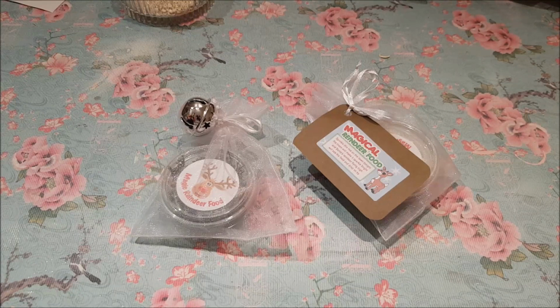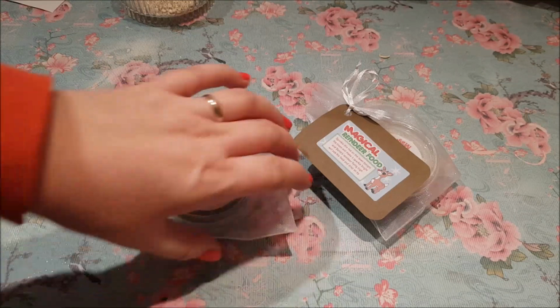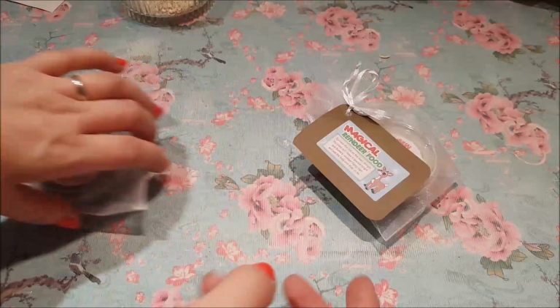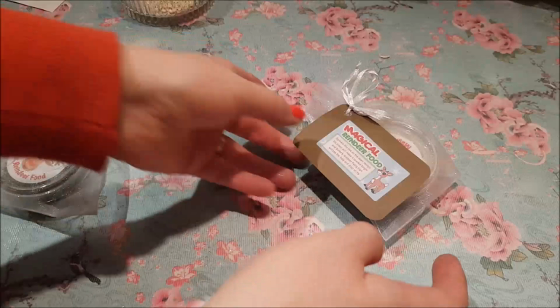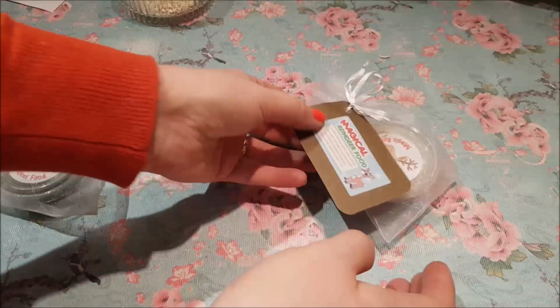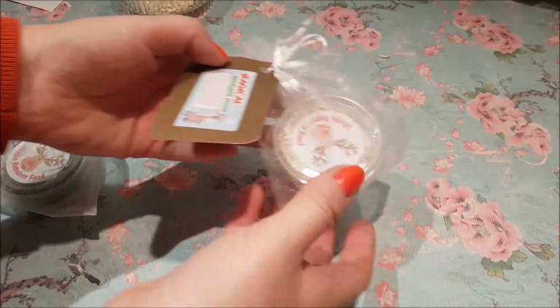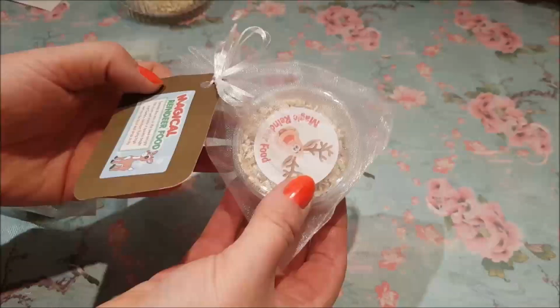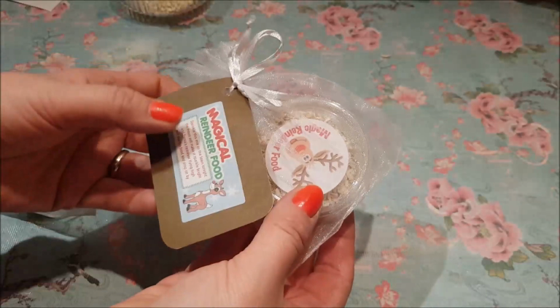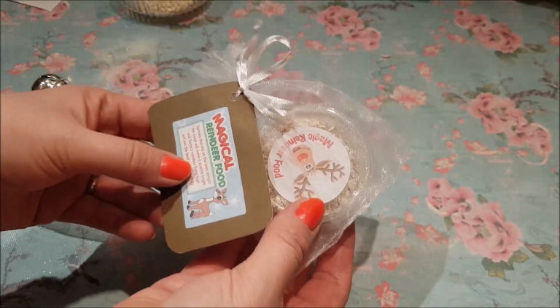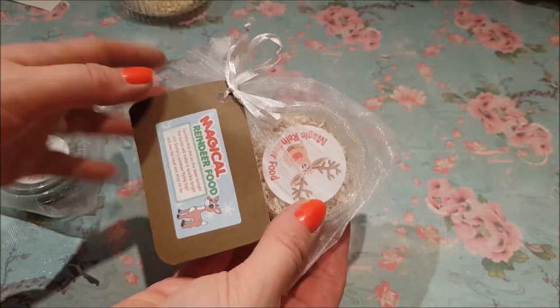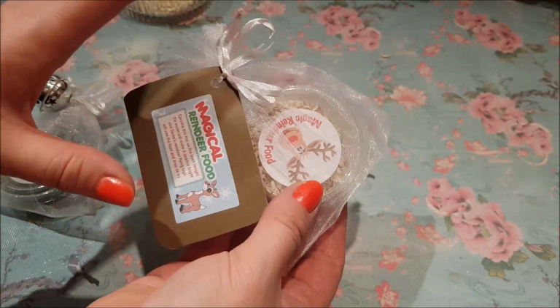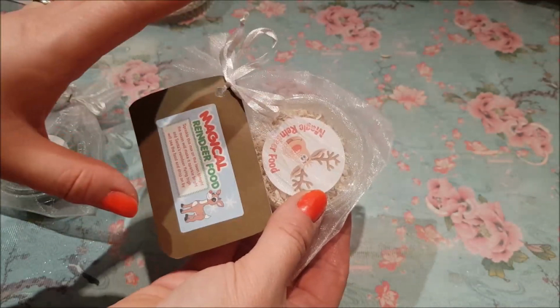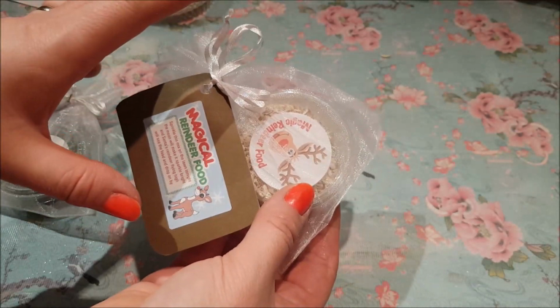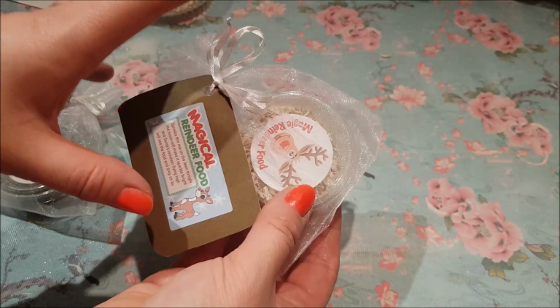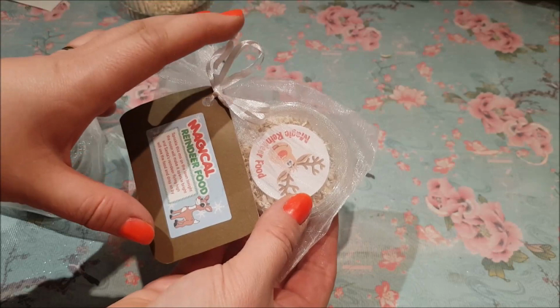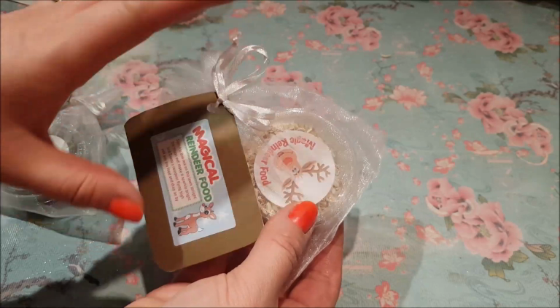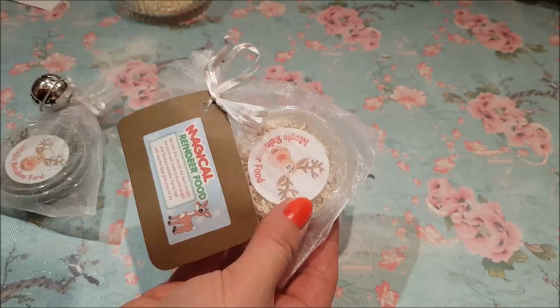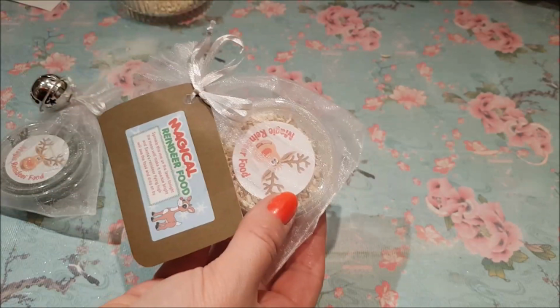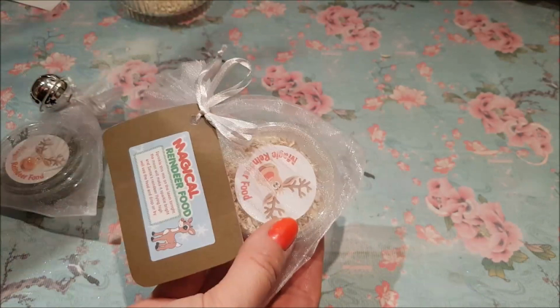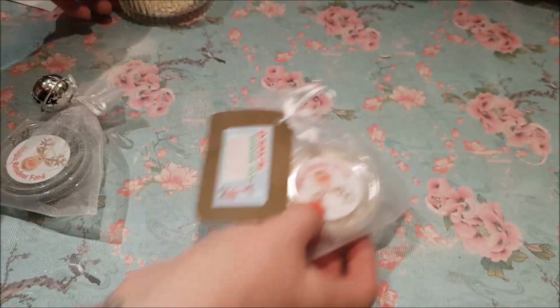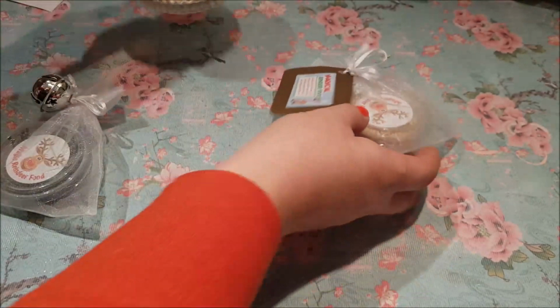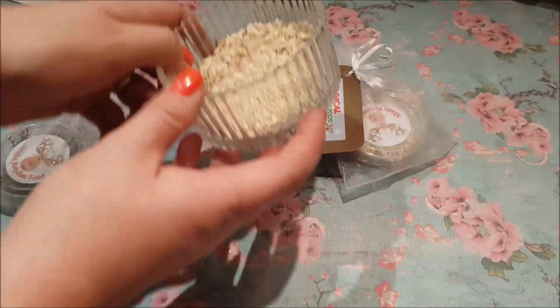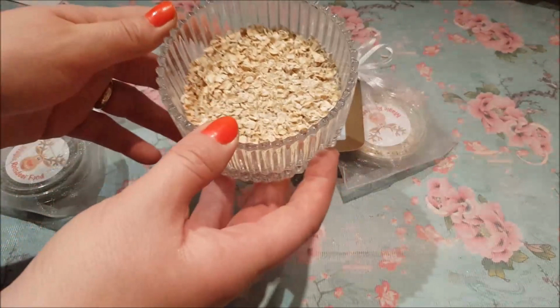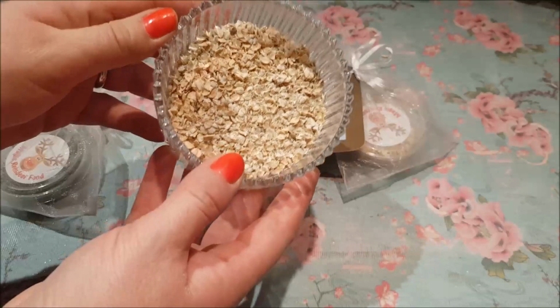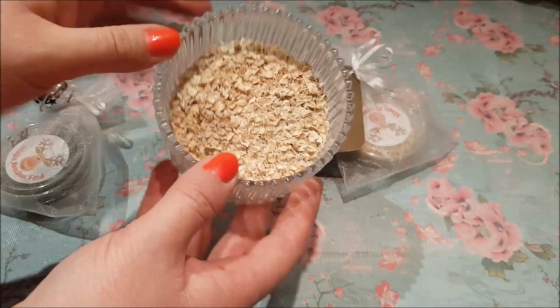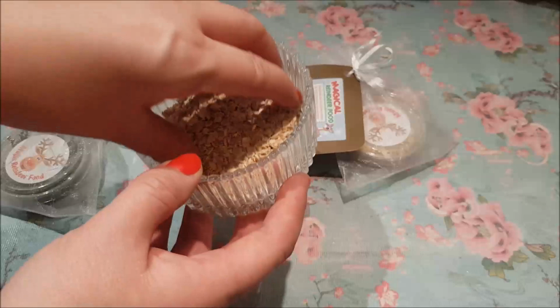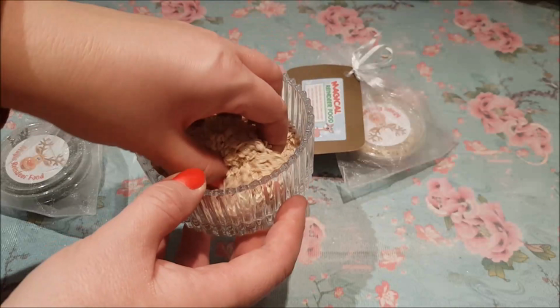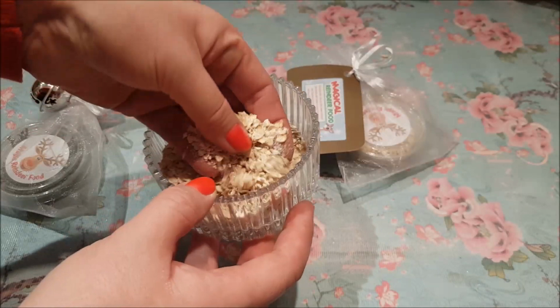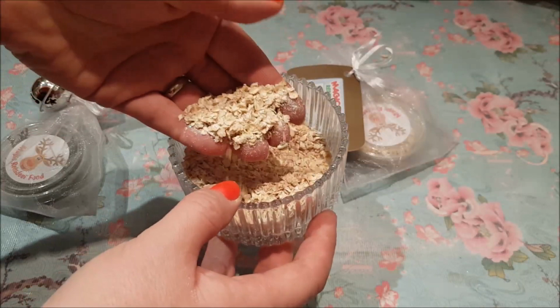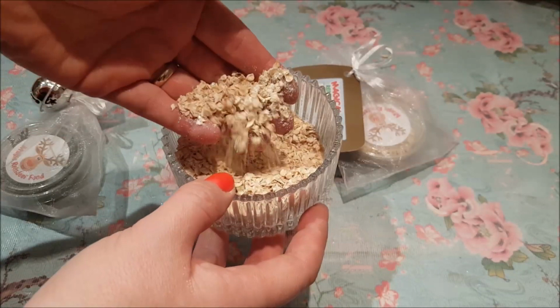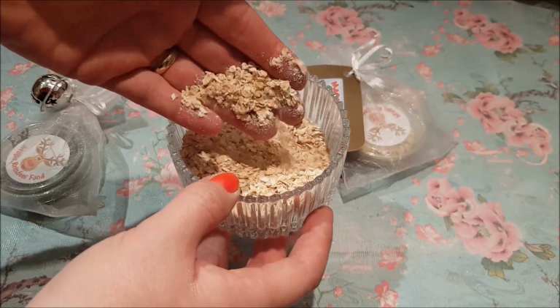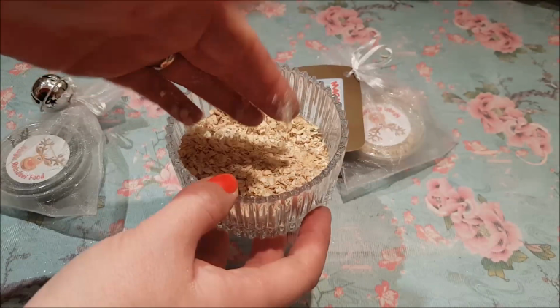First I'm going to show you the one that we did last year — there is a tutorial of this on the channel. All it literally is is porridge oats and we've just sprinkled some glitter inside. I don't know if it's picking up on the camera, but it's really sparkly and glittery.